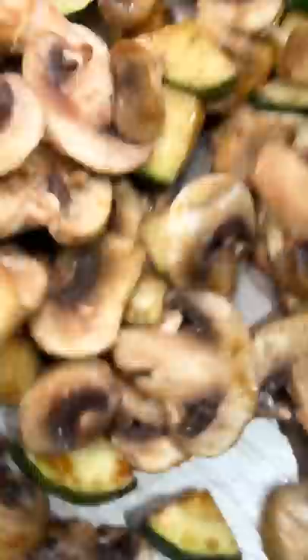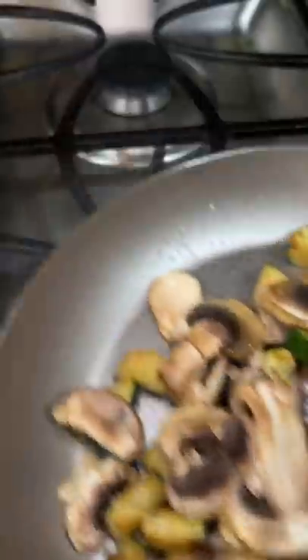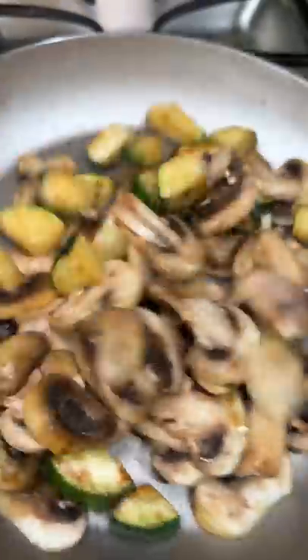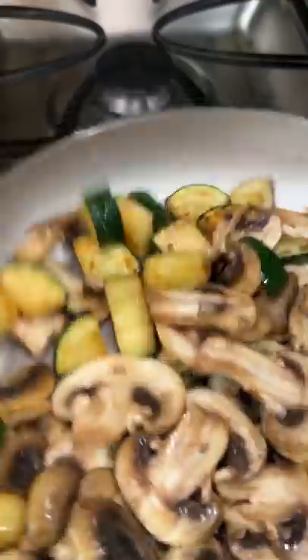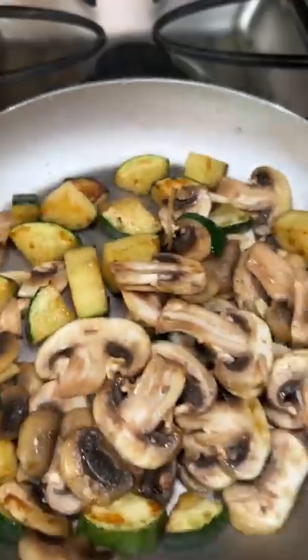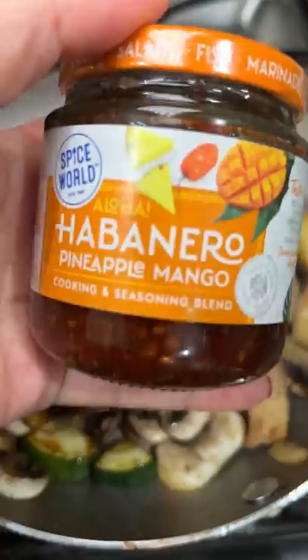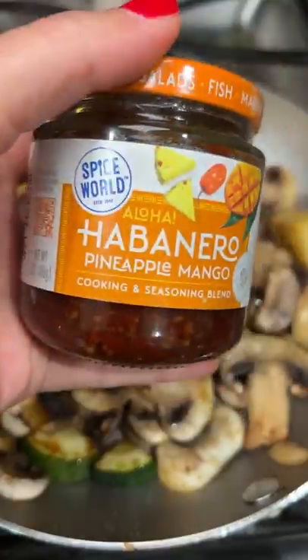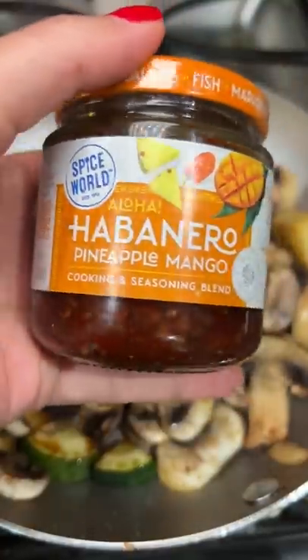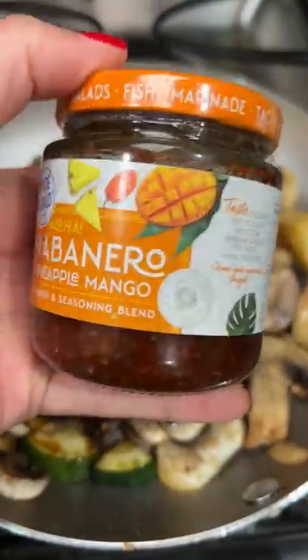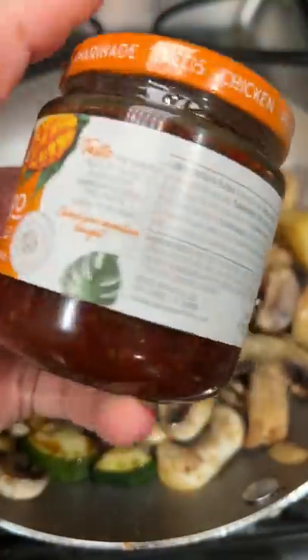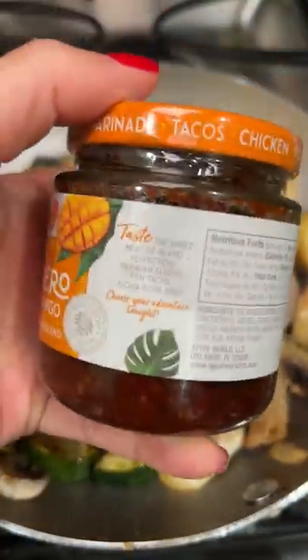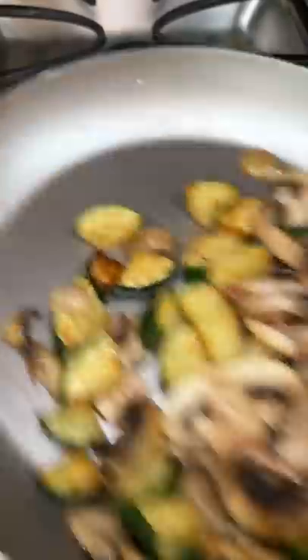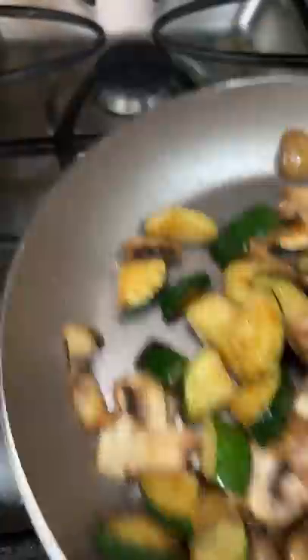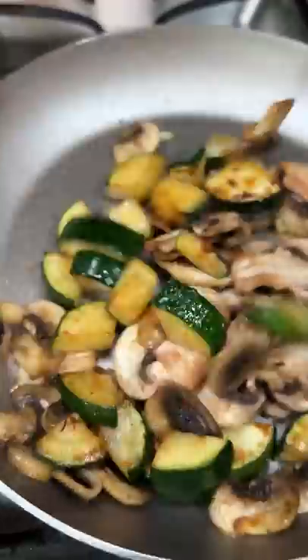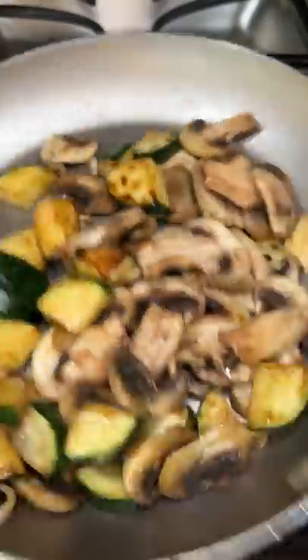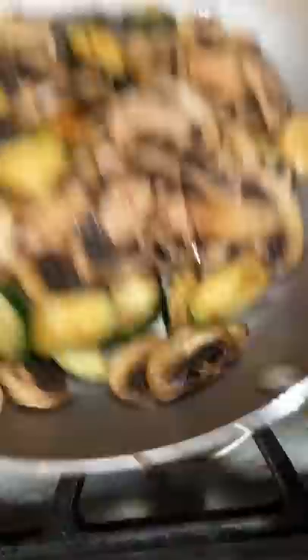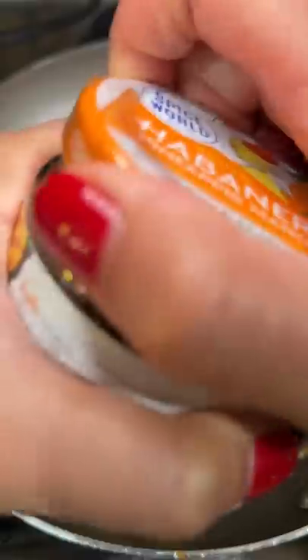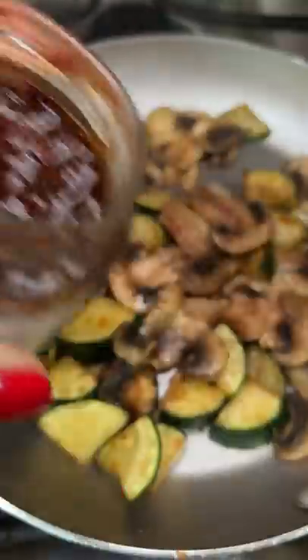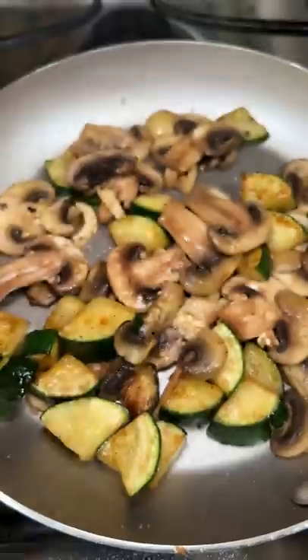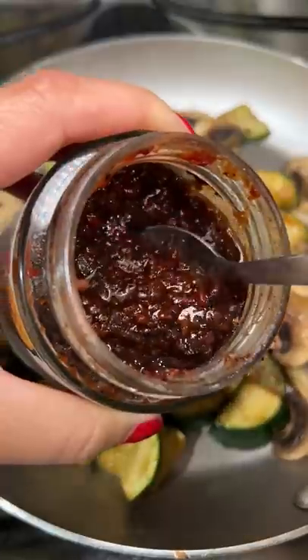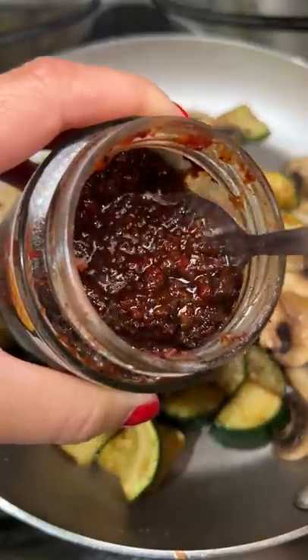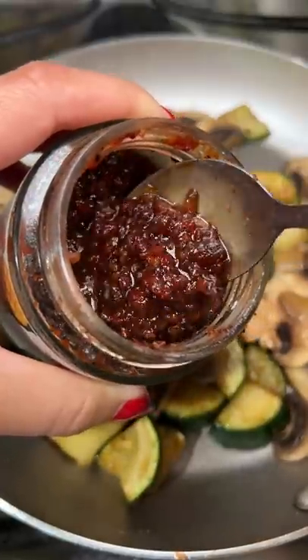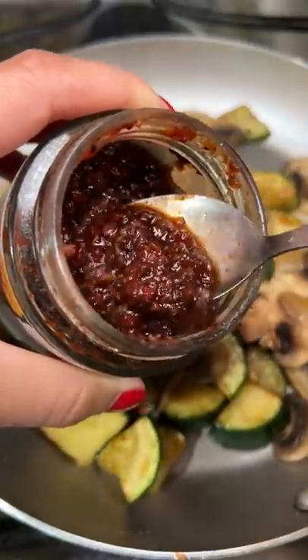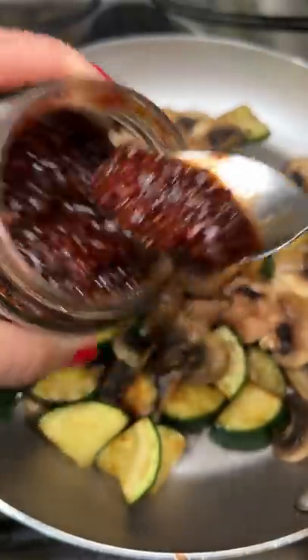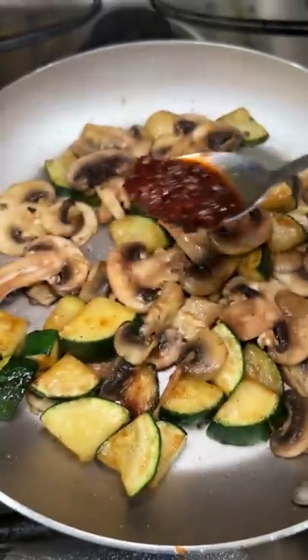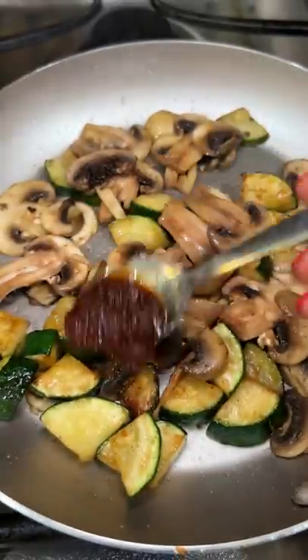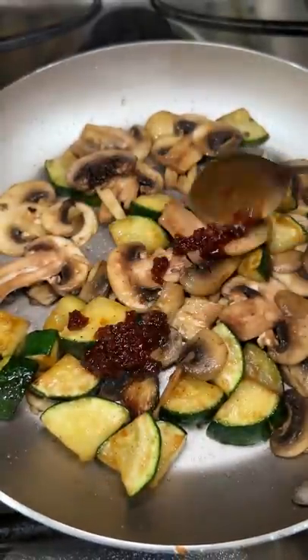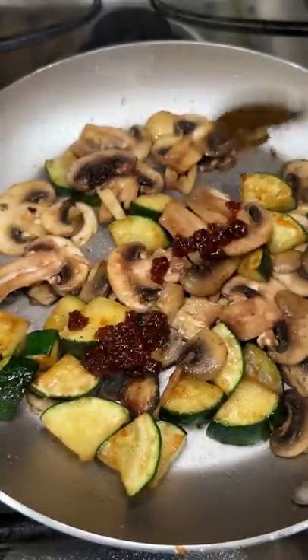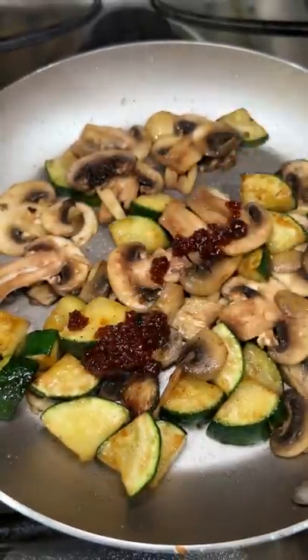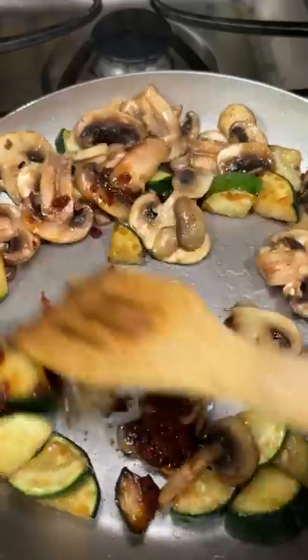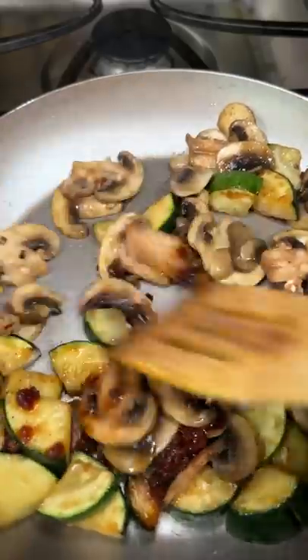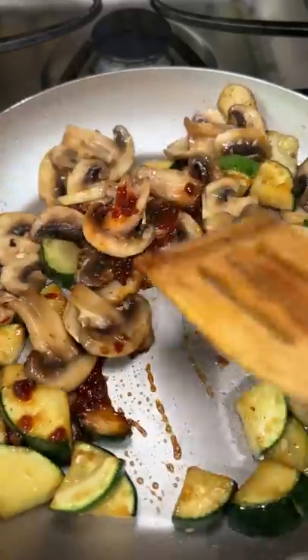Now that I think about it, that name doesn't sound that good. Also, while I was rummaging through my brother's pantry, I found this habanero pineapple mango seasoning blend that may be cool to add to this test kitchen recipe I got going on. I don't know how spicy this is, but here we go.